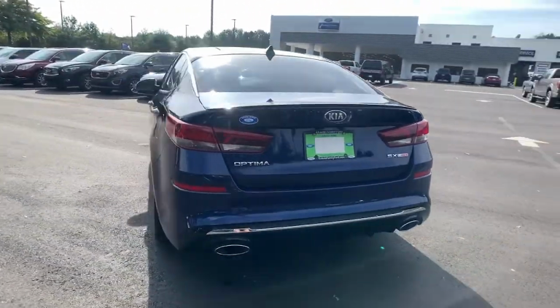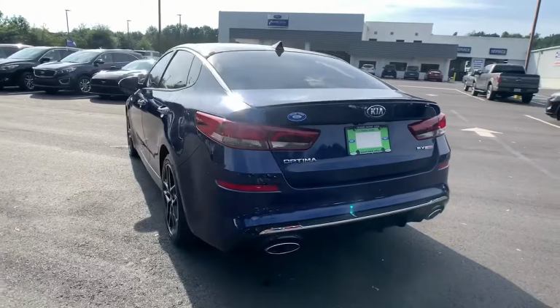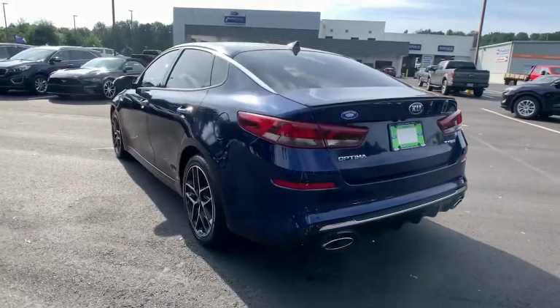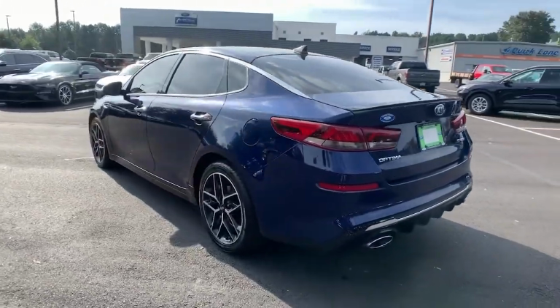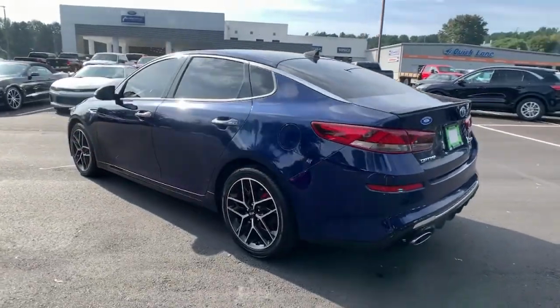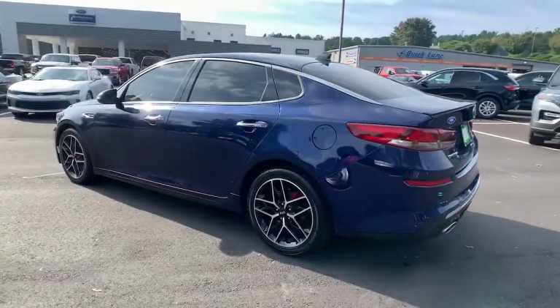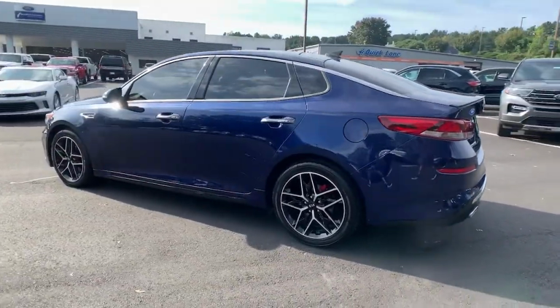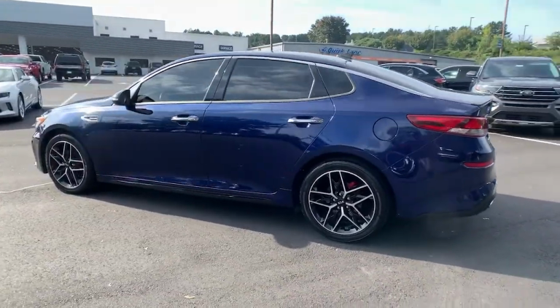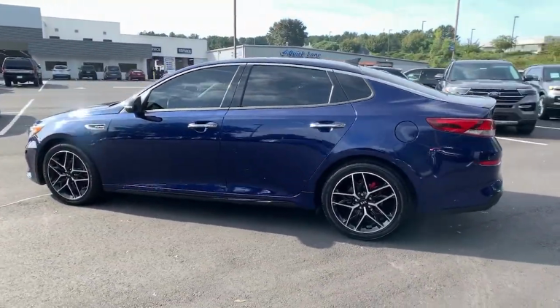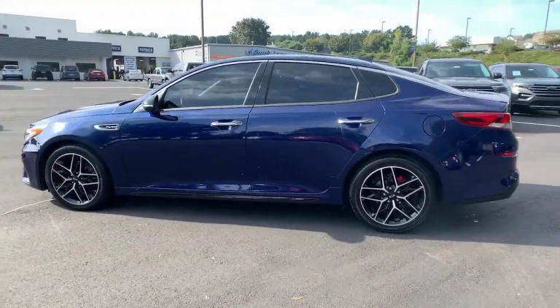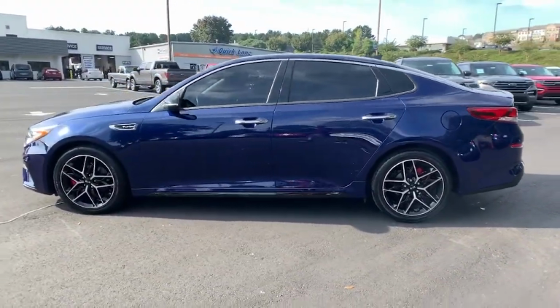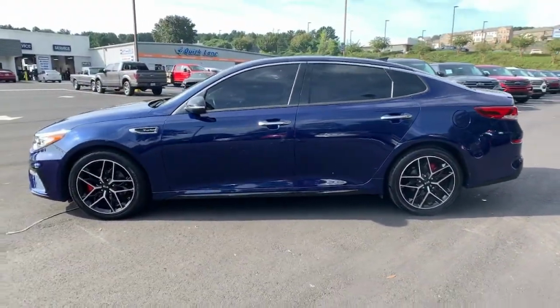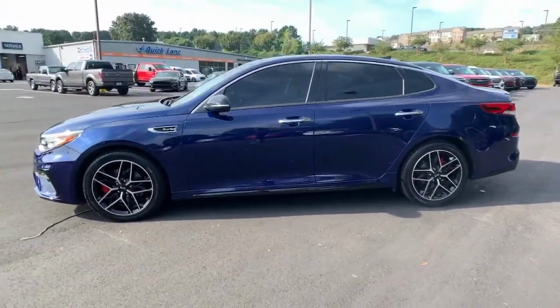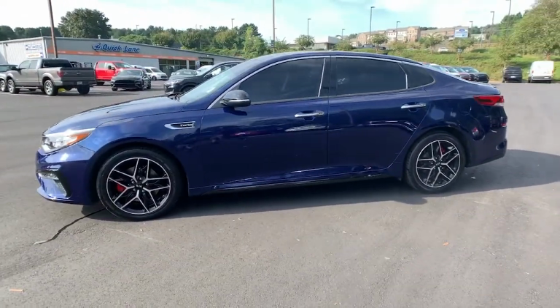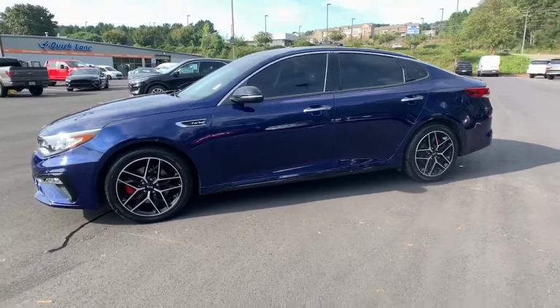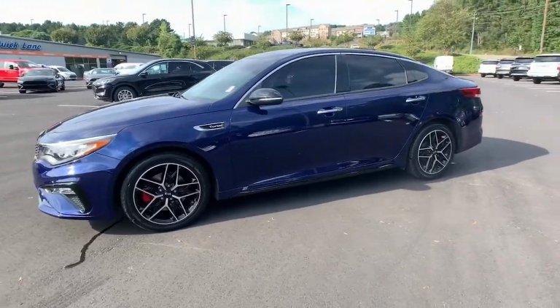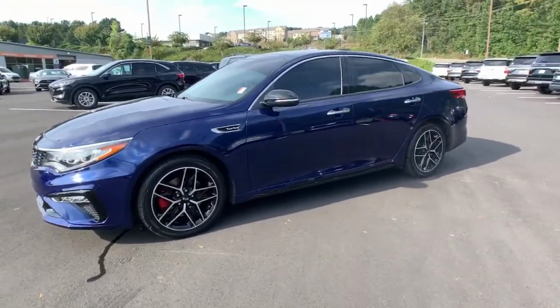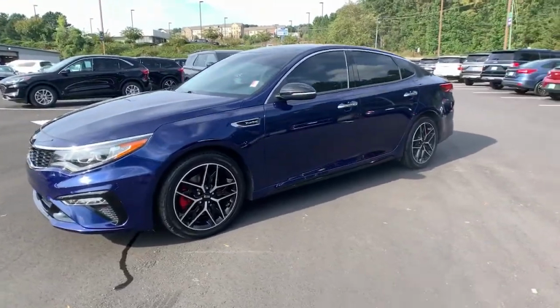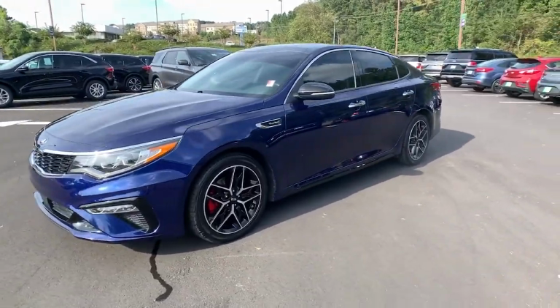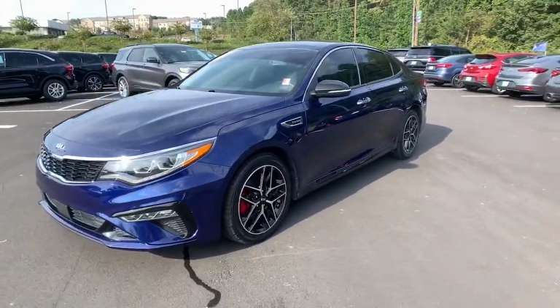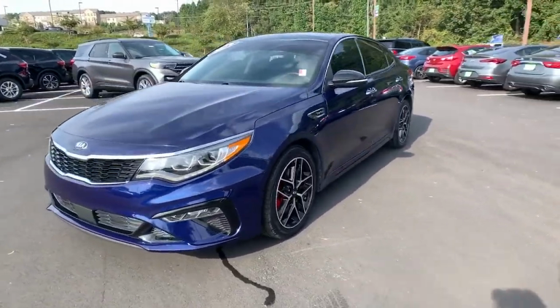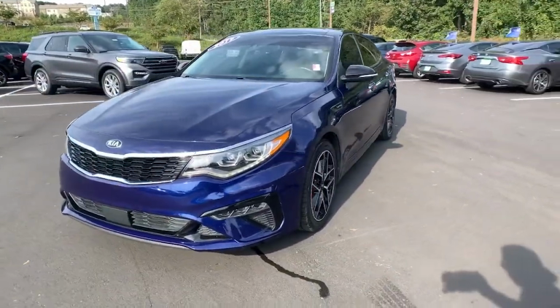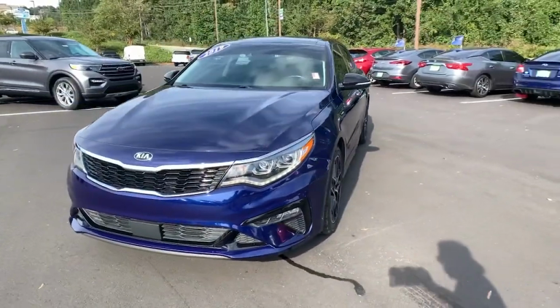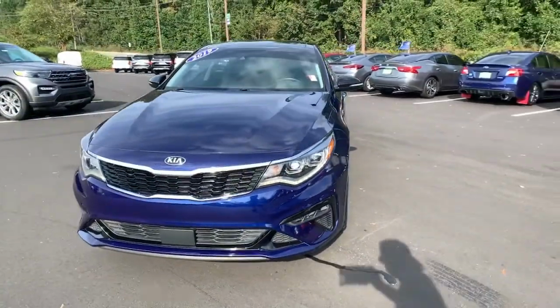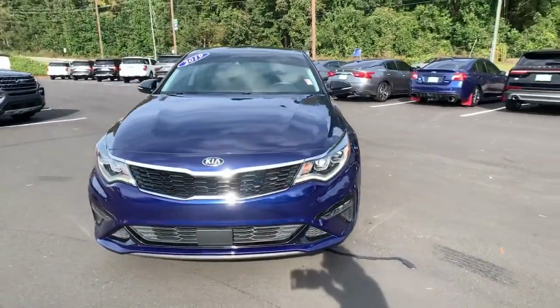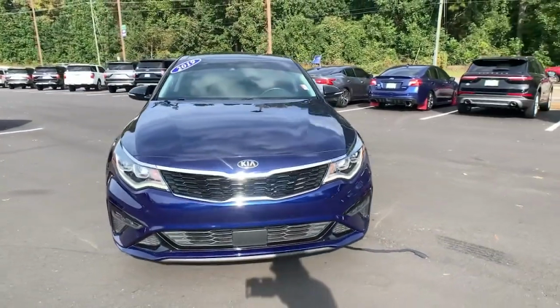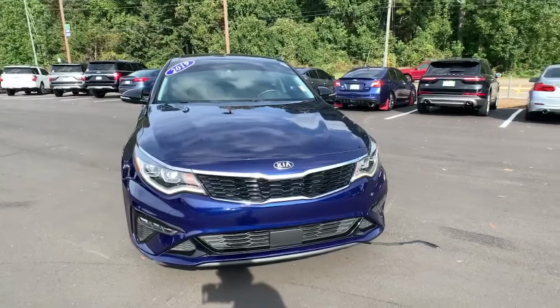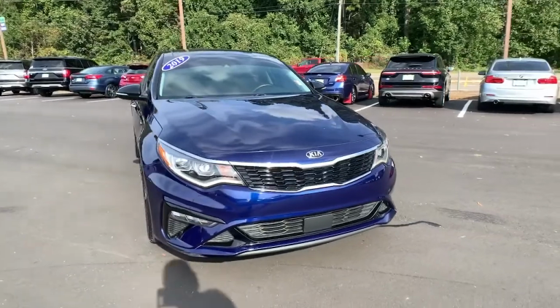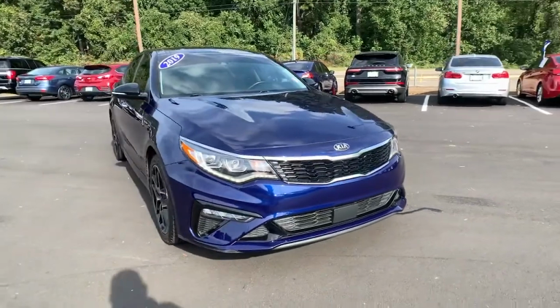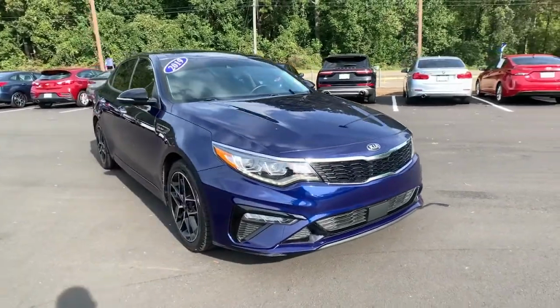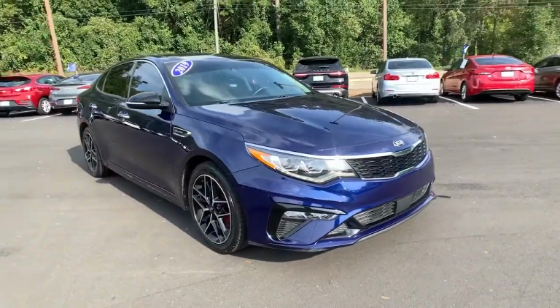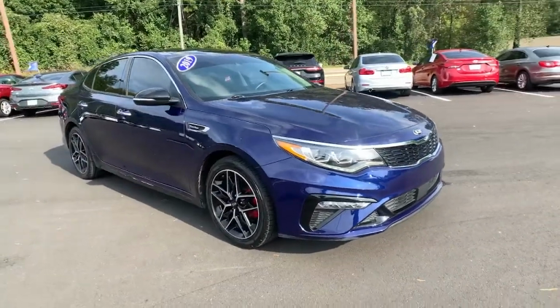Take a closer look at this handsome and capable Optima. This family-friendly midsize sedan creates a serenely spacious environment while giving you all the advantages of driver assist tech, infotainment, and modern connectivity.